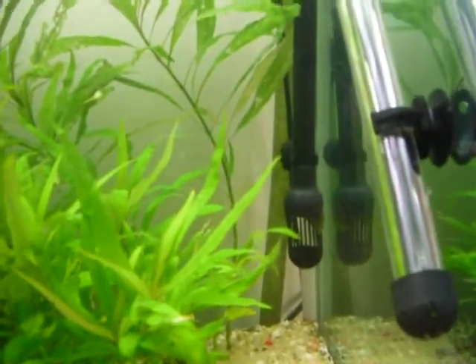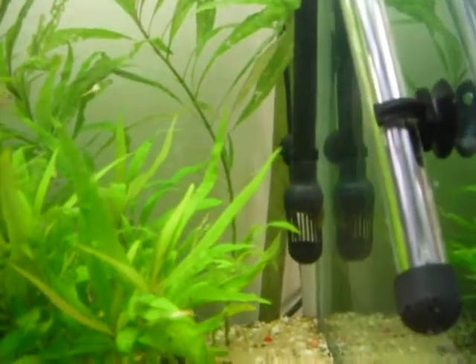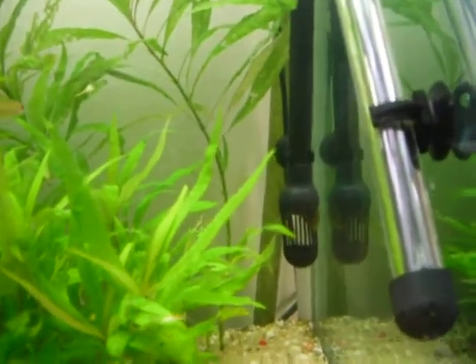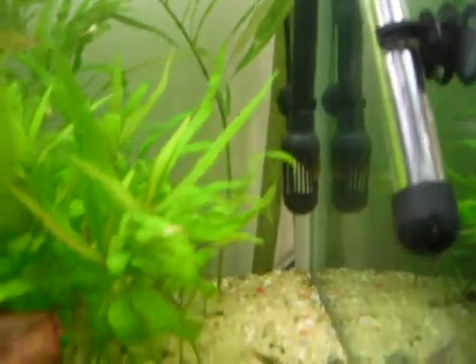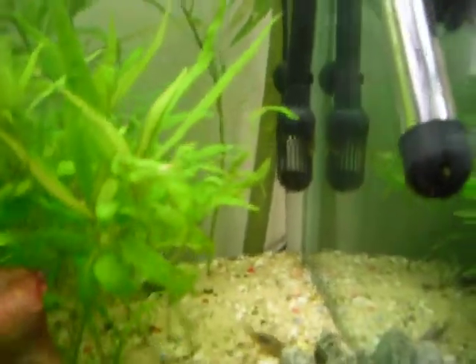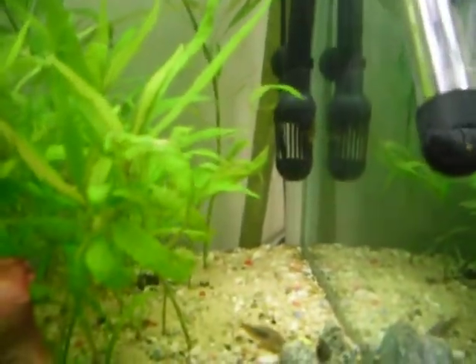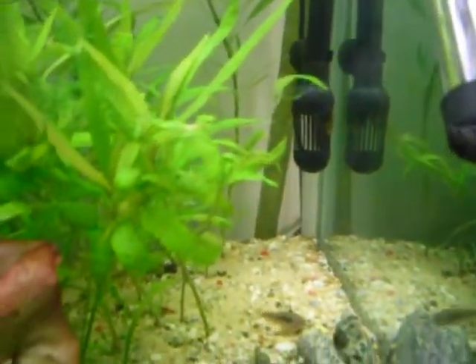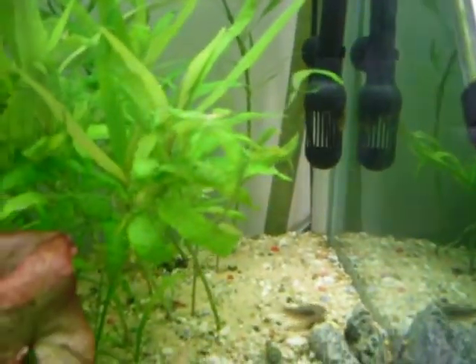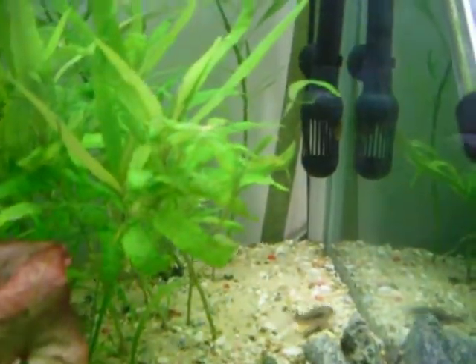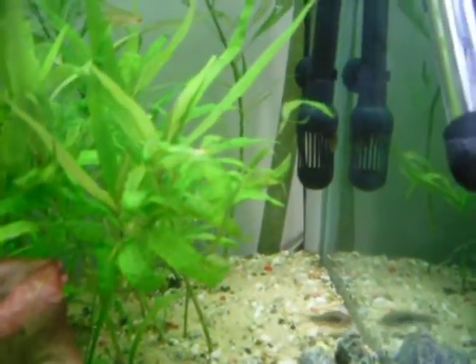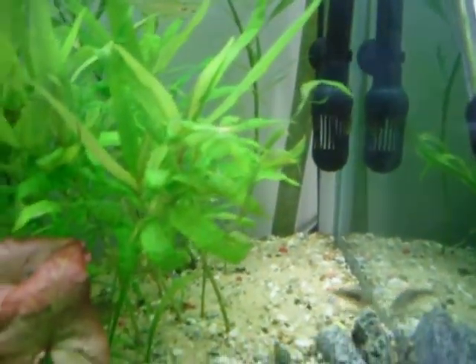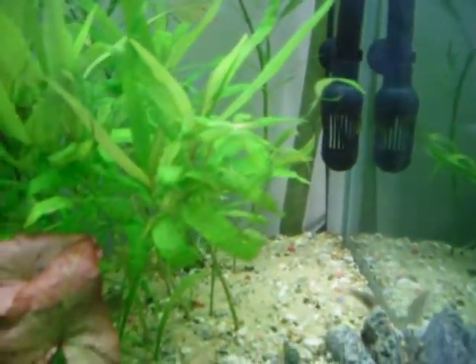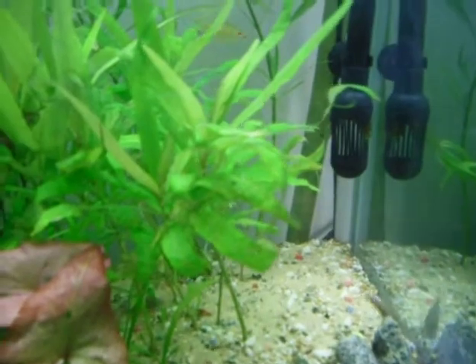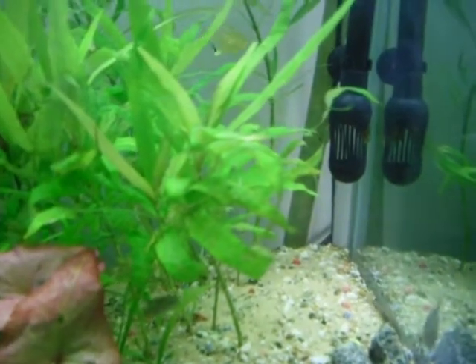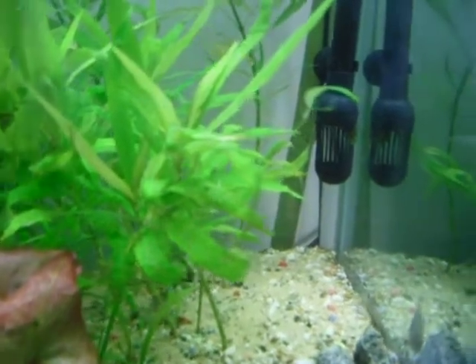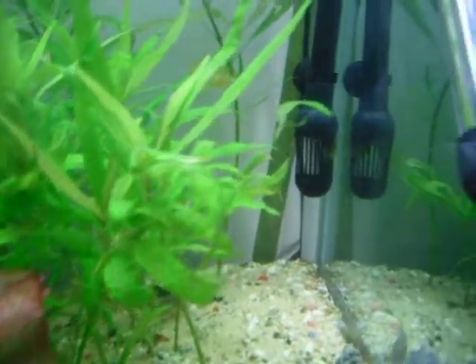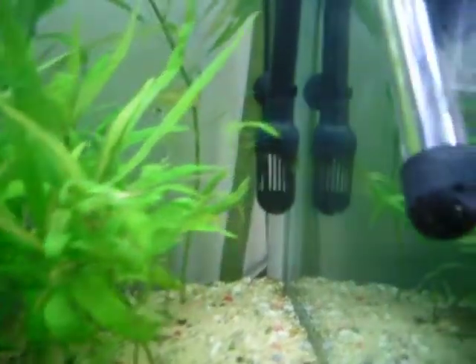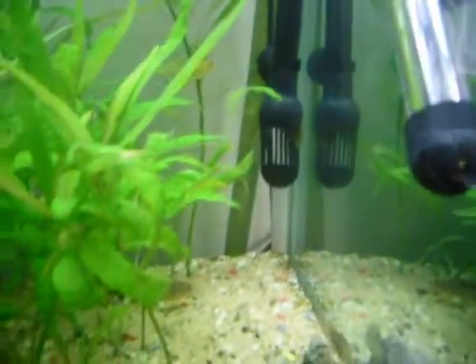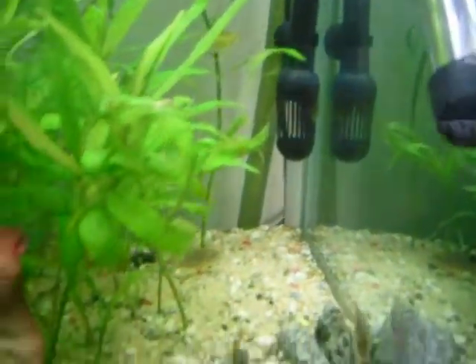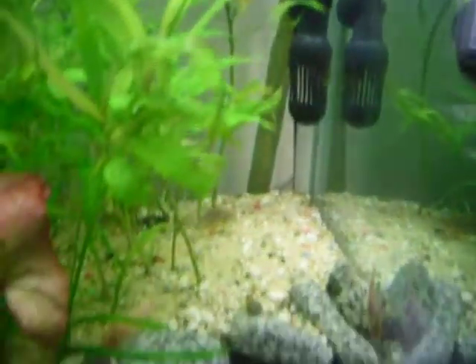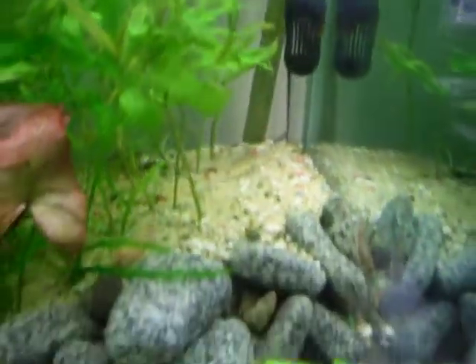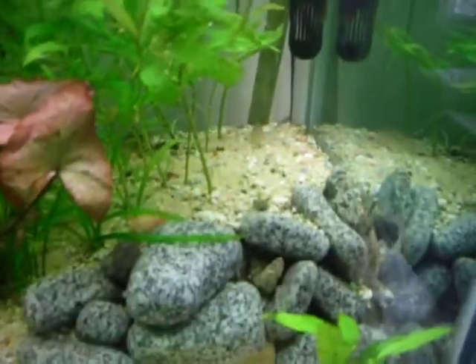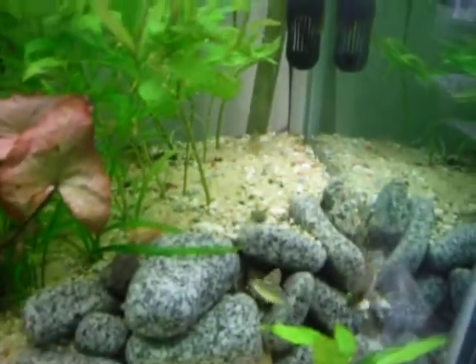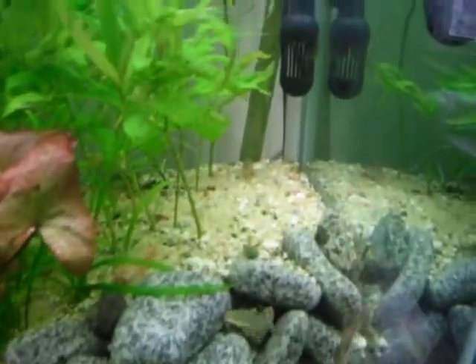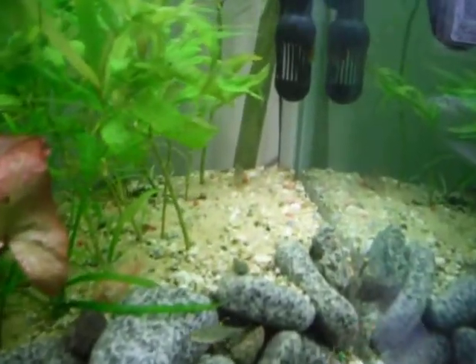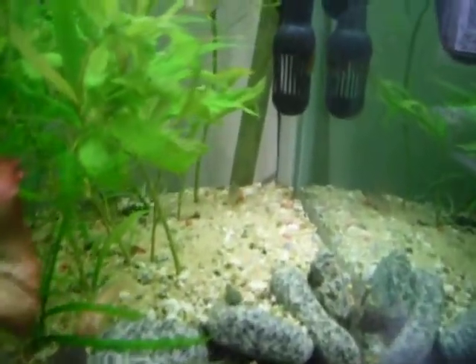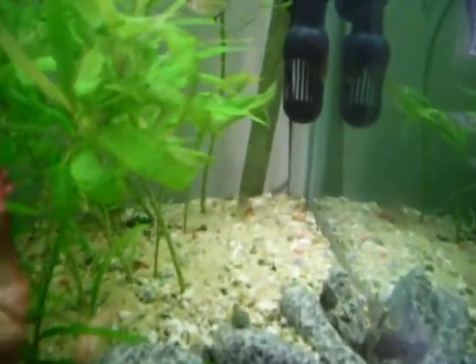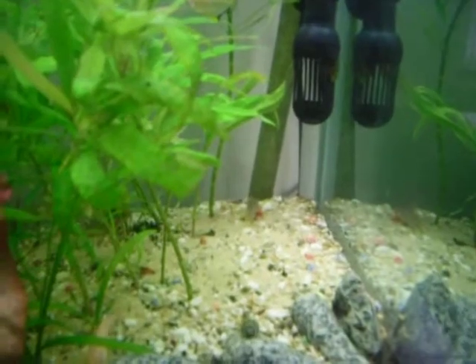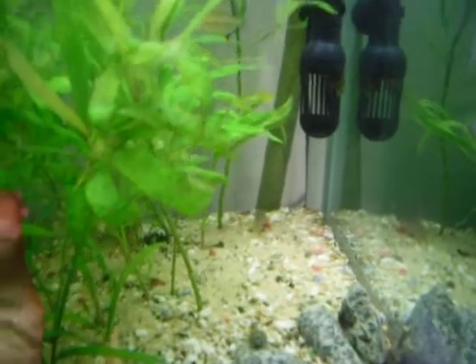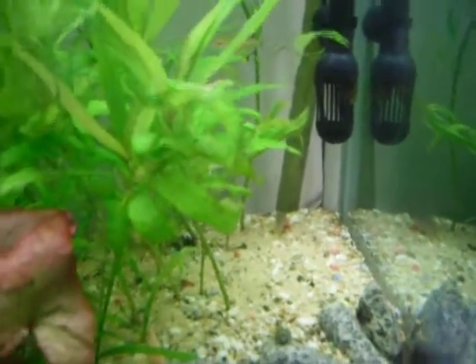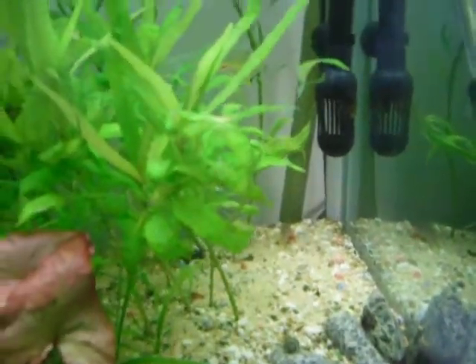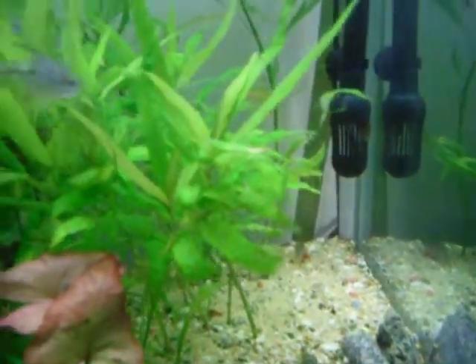Any ideas what kind of plants I can put here? I'm thinking of just putting Sag all the way up here in this area. But hit me up with some suggestions. Peace.